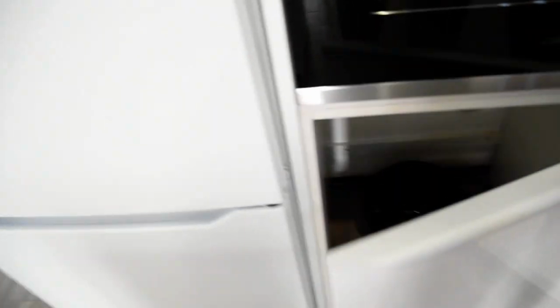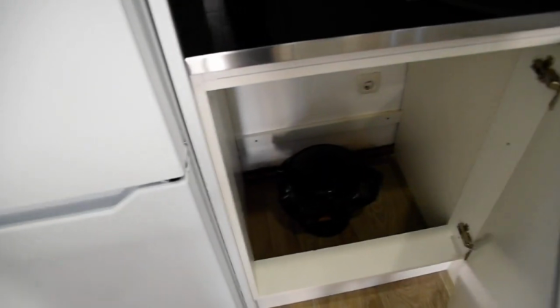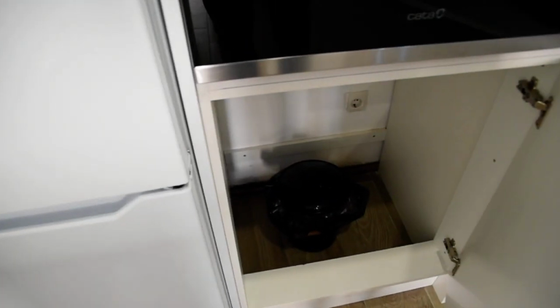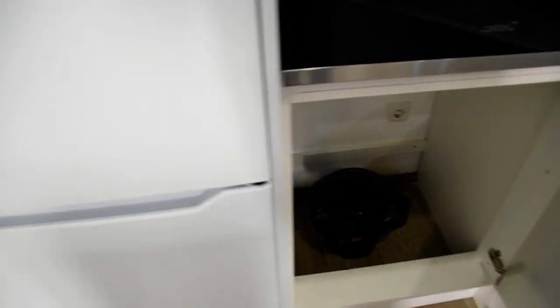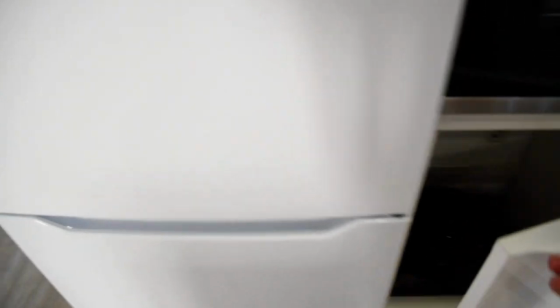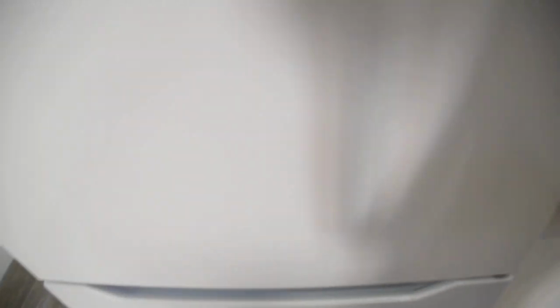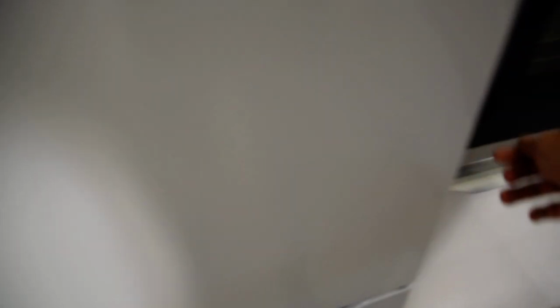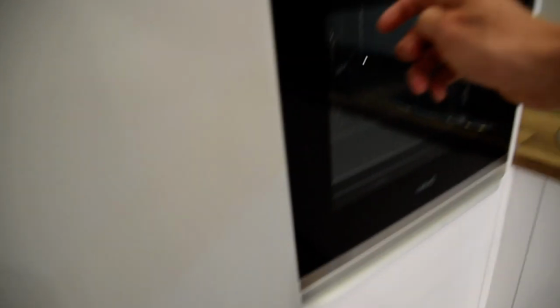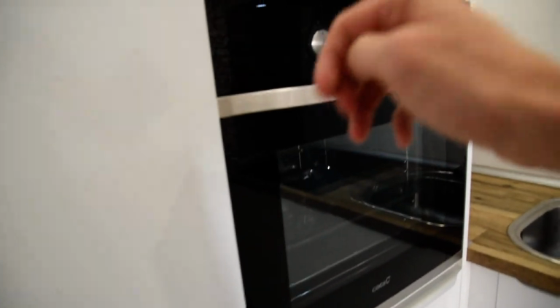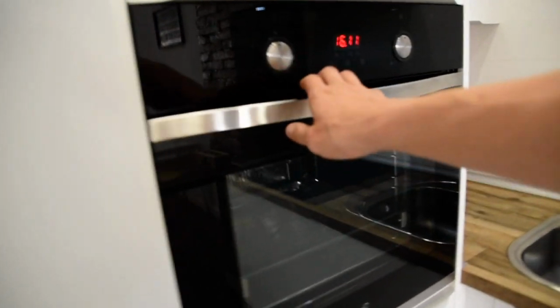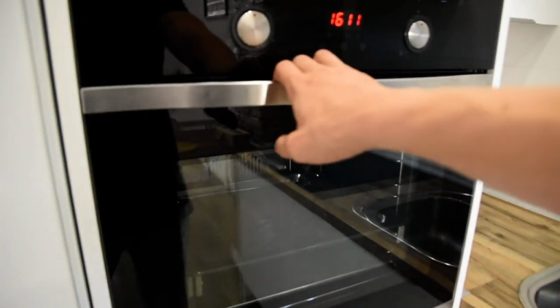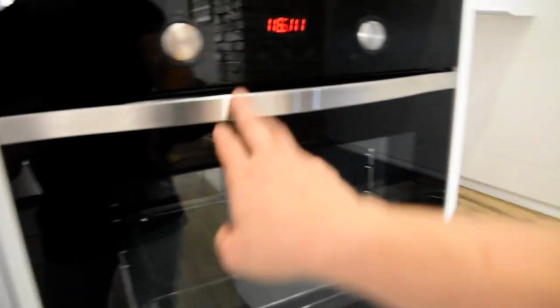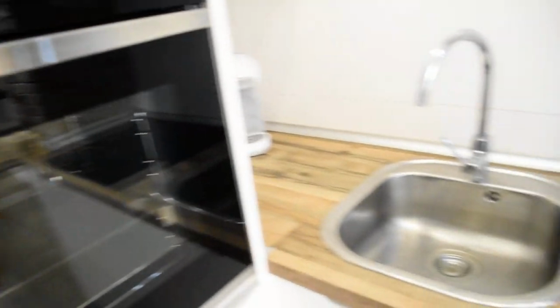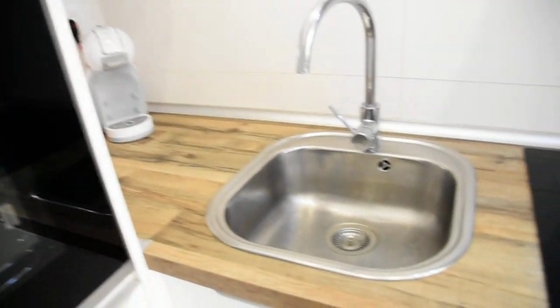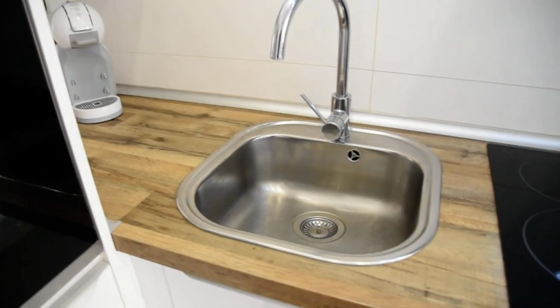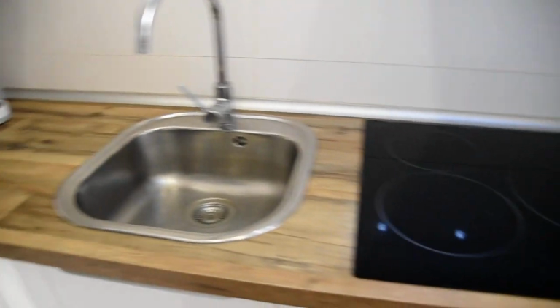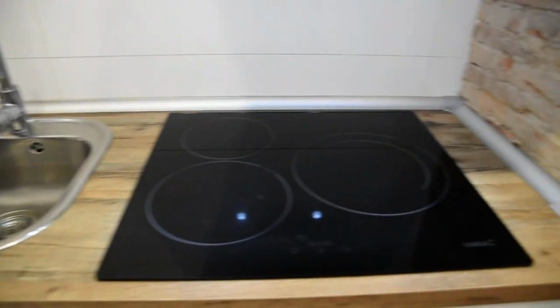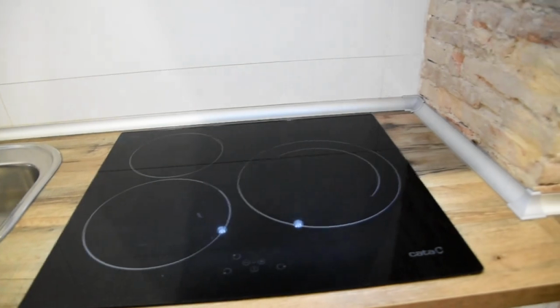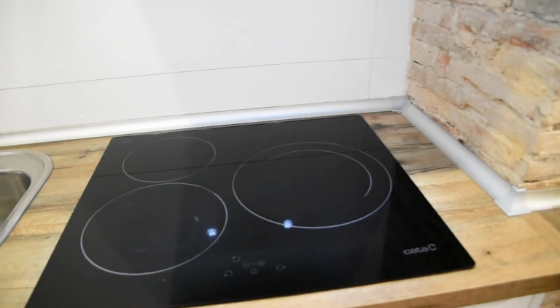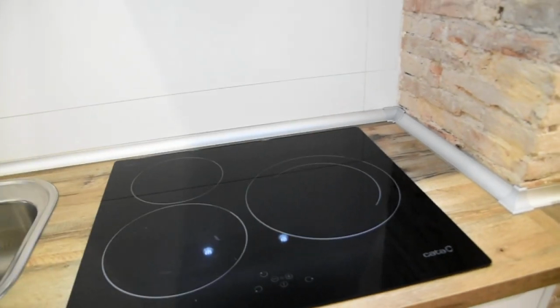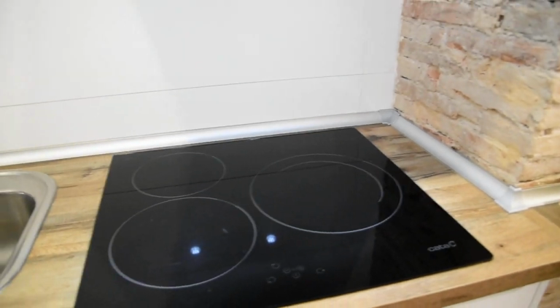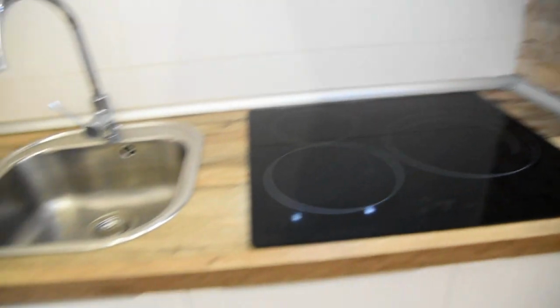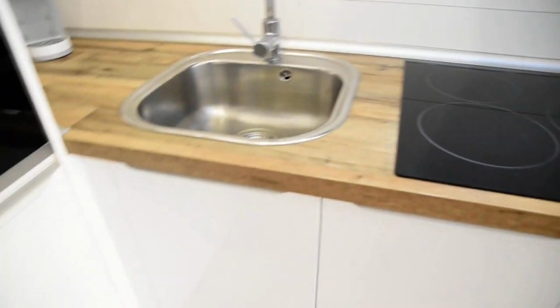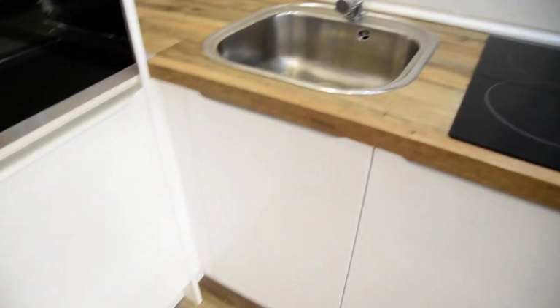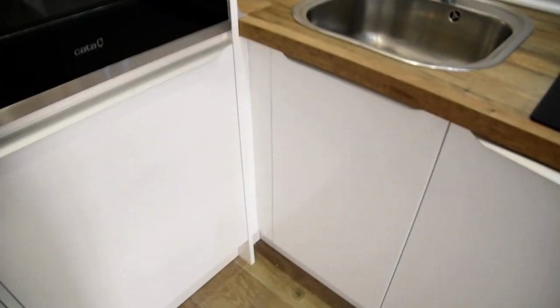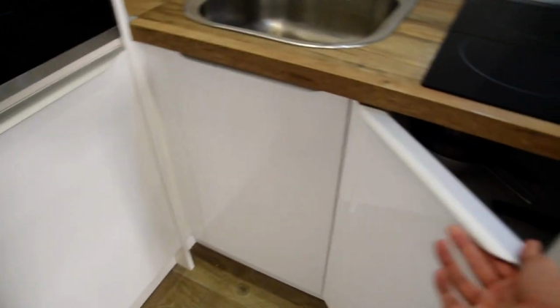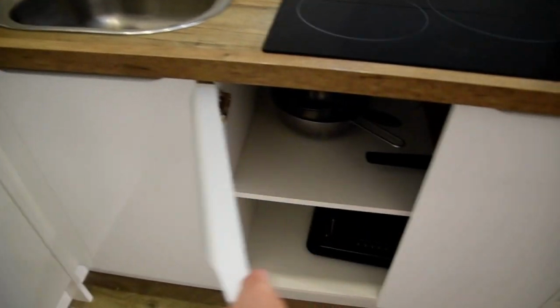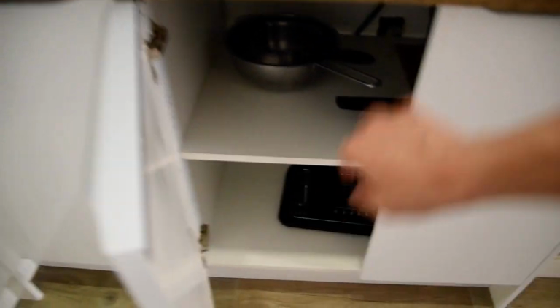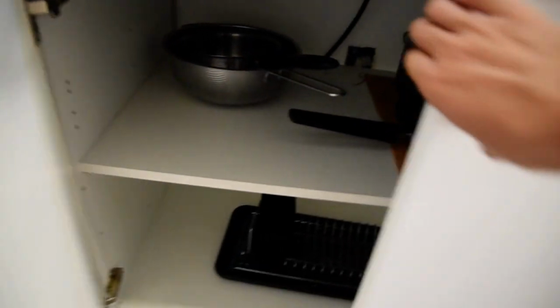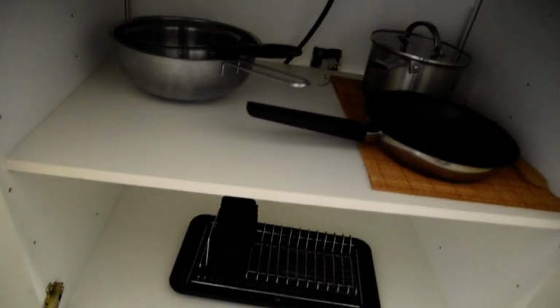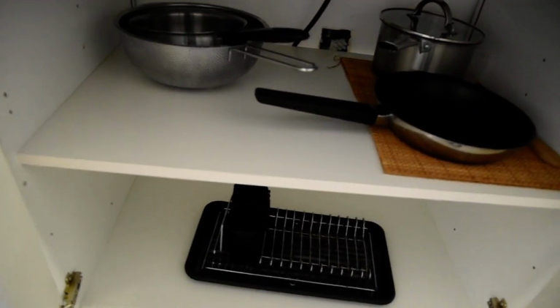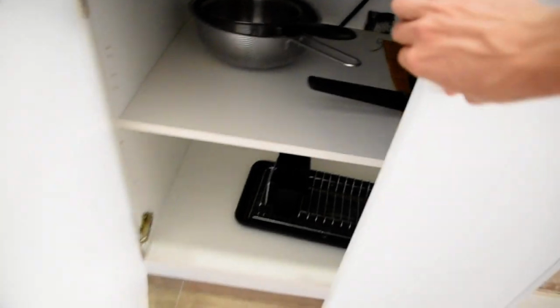Here we've got additional space below the oven. There is also a sink and electric stove right here, below which there is more space with kitchen equipment.